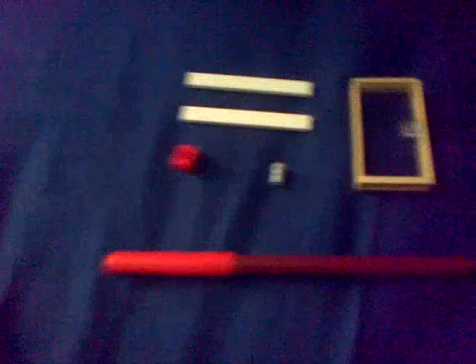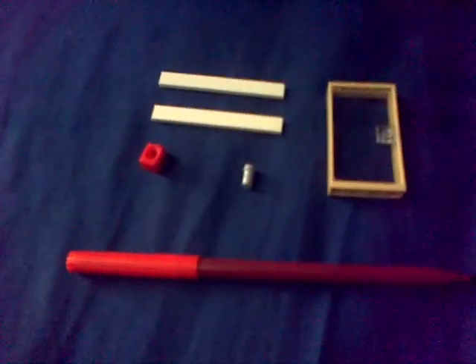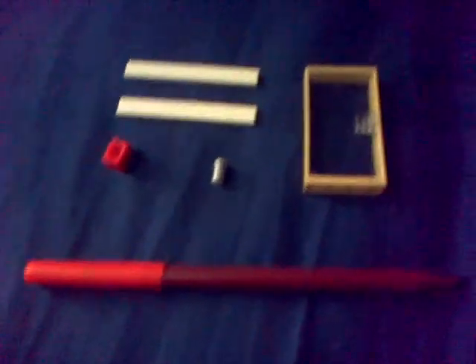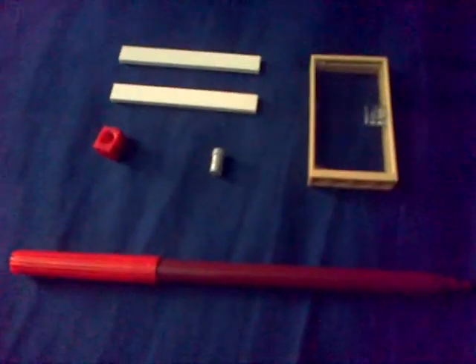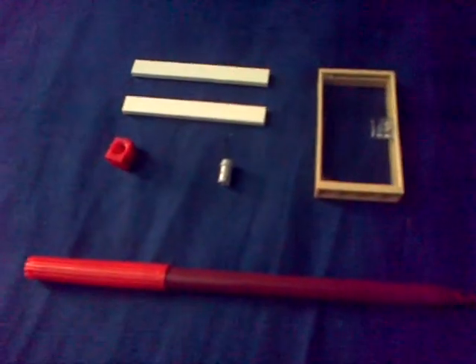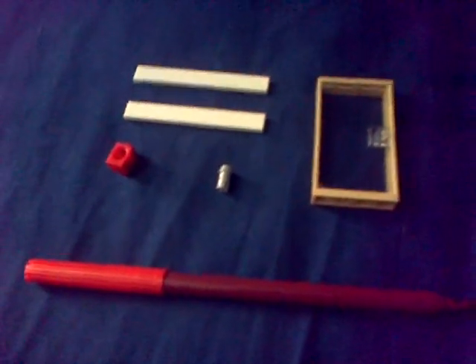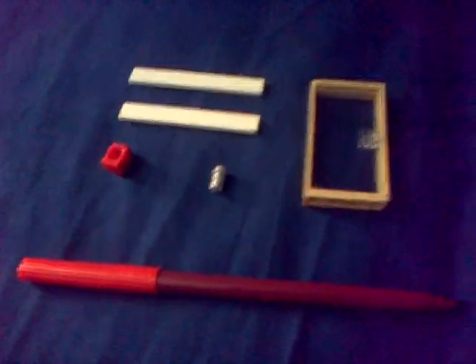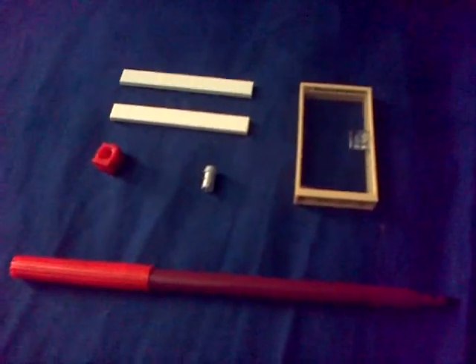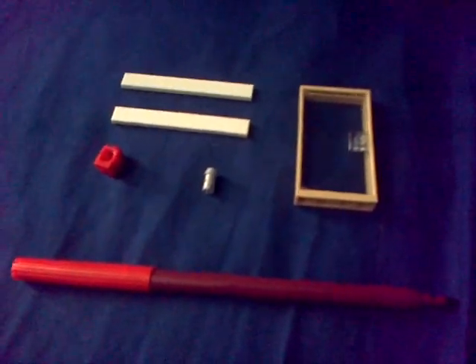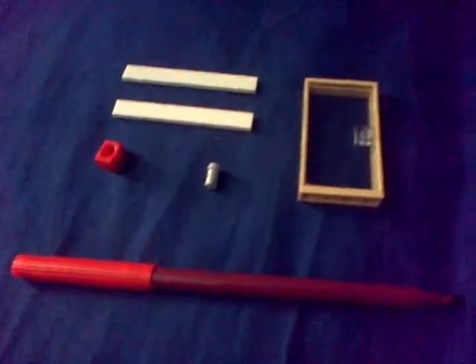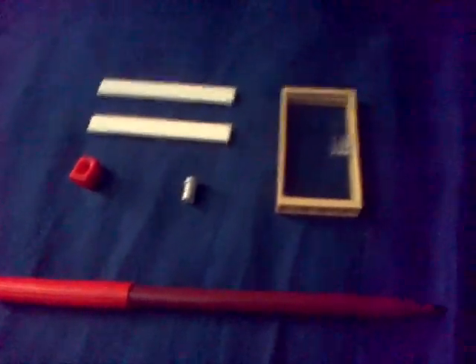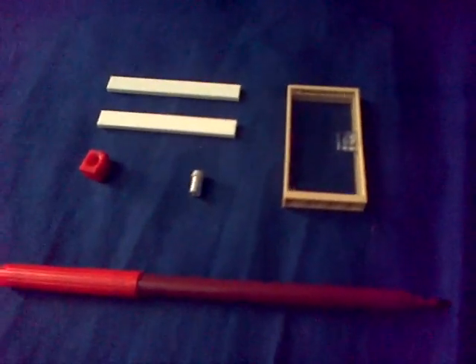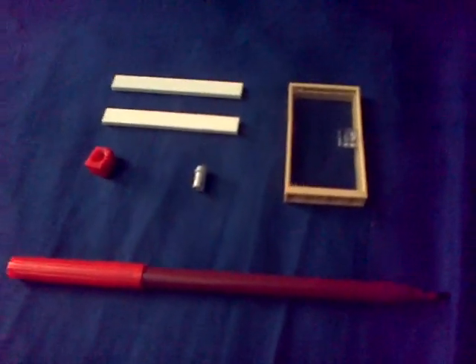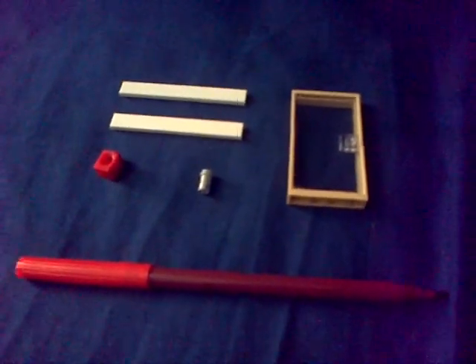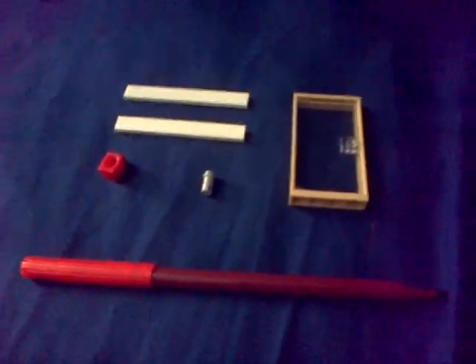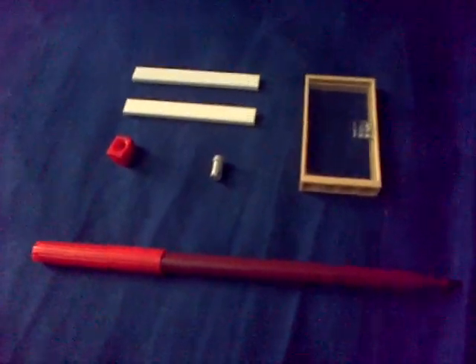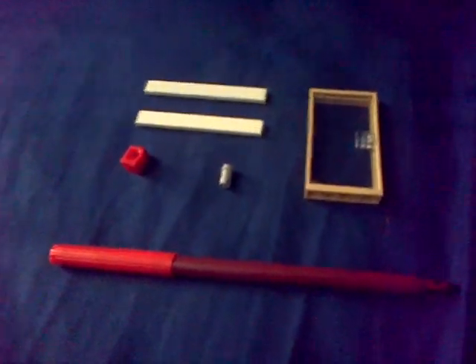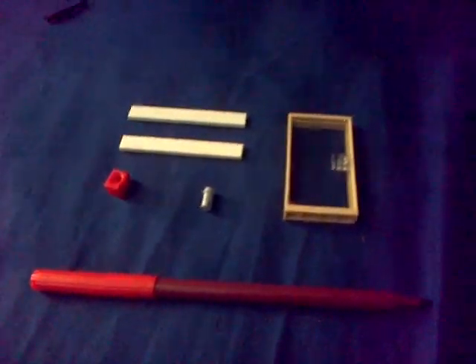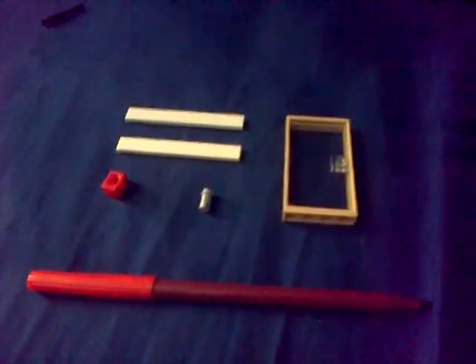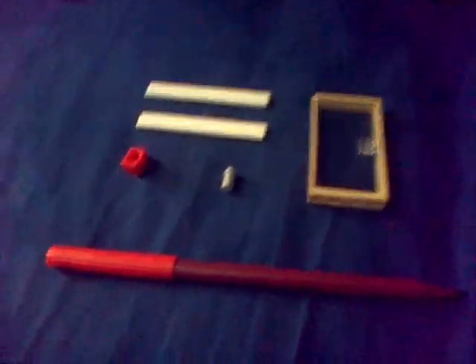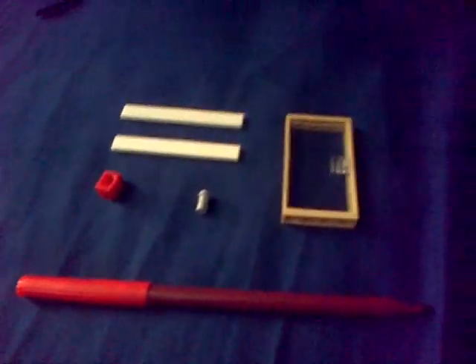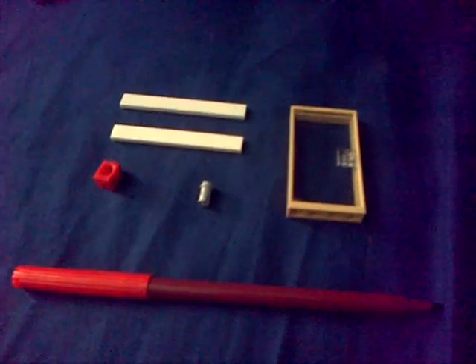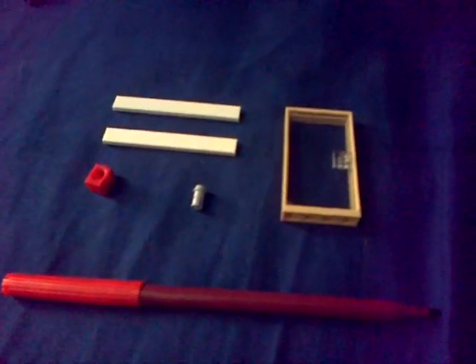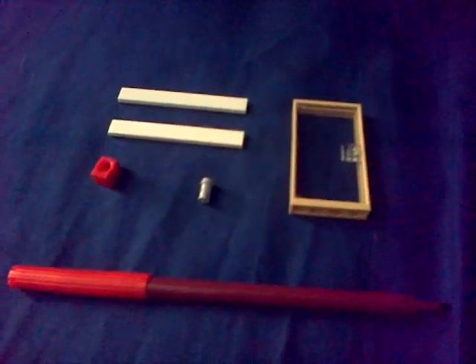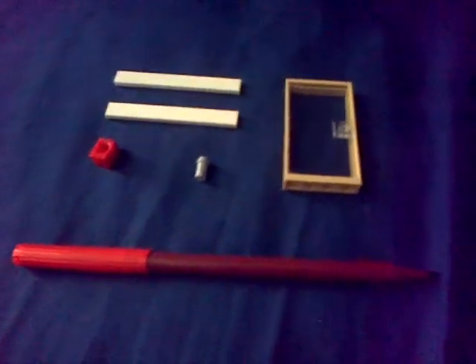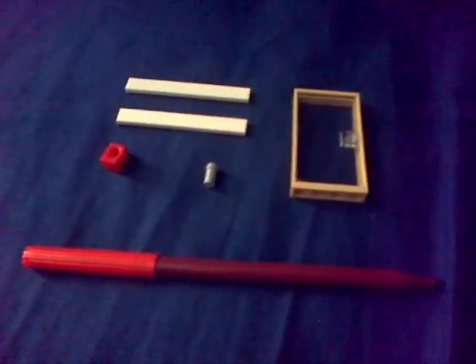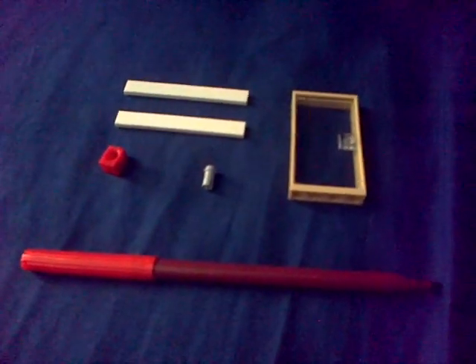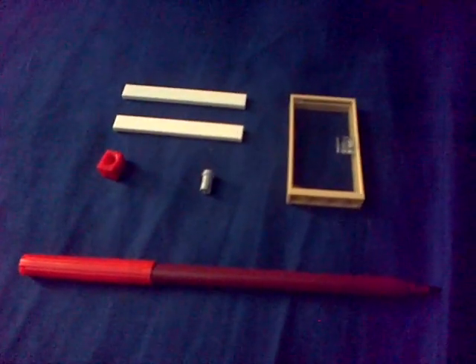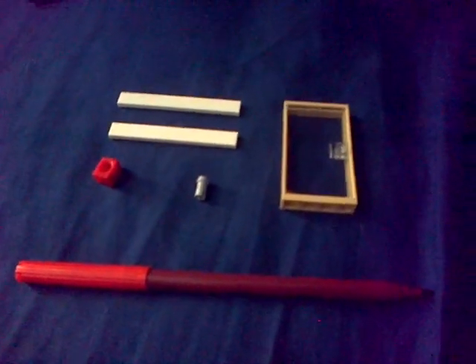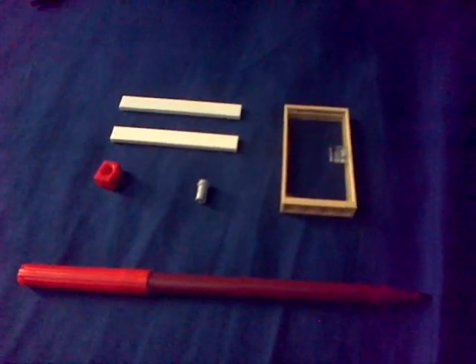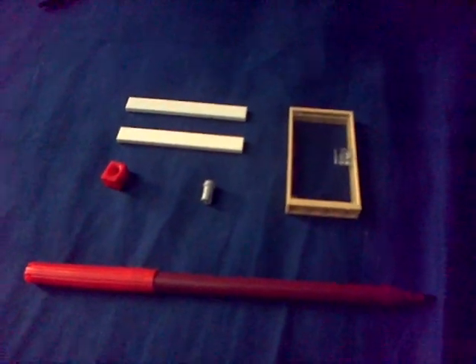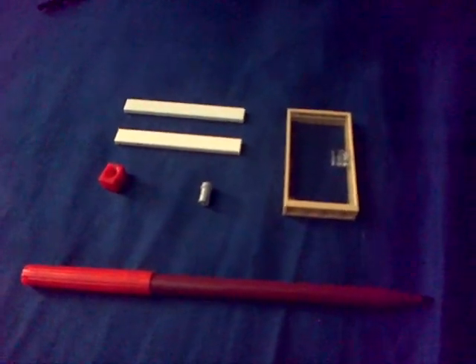Yo what up guys, I've Fyfe here. This is a quick little tutorial on how to make a door. Yes, you heard me right, a door.